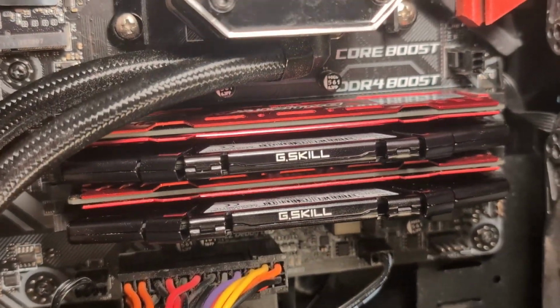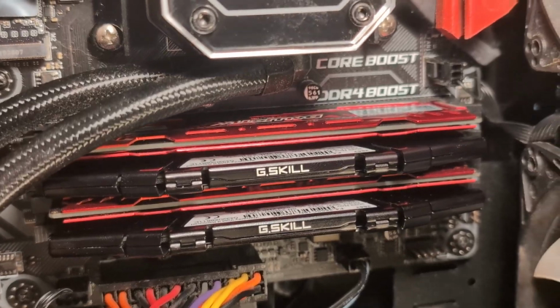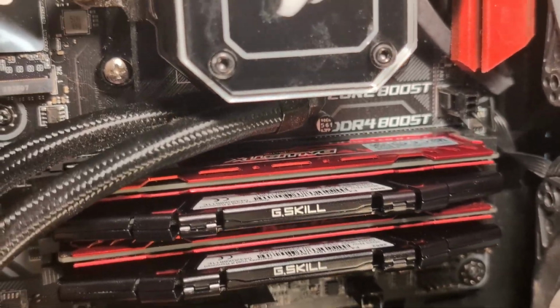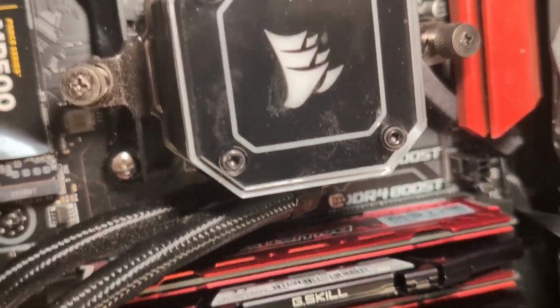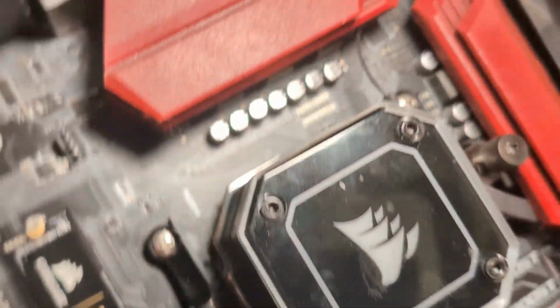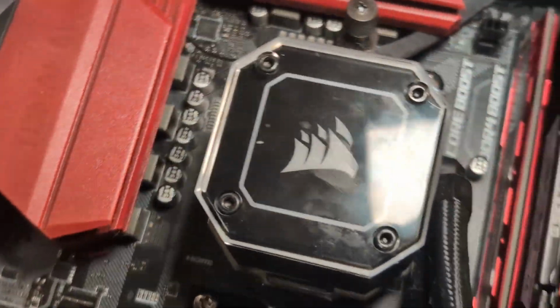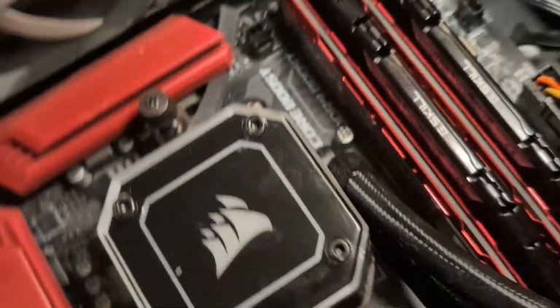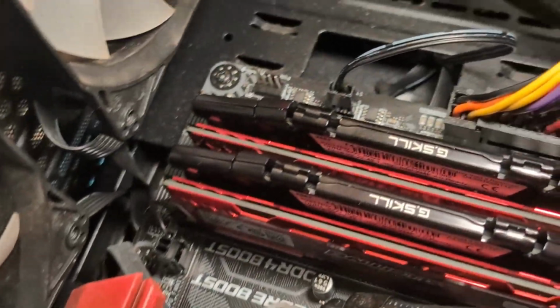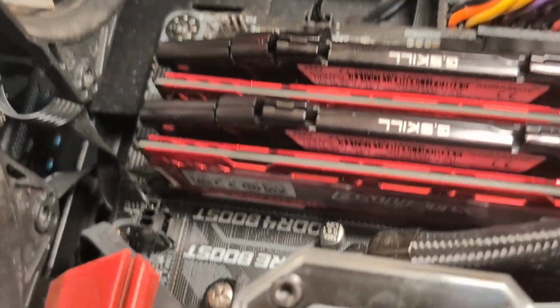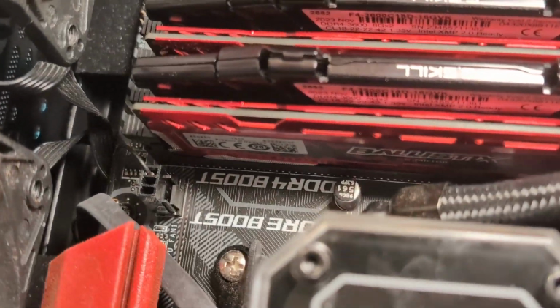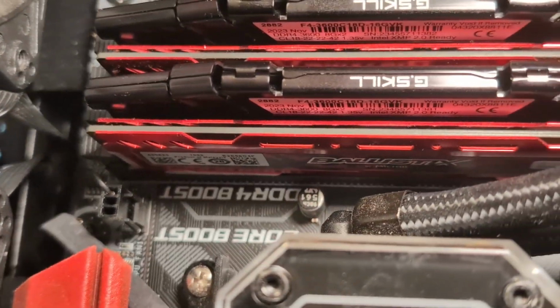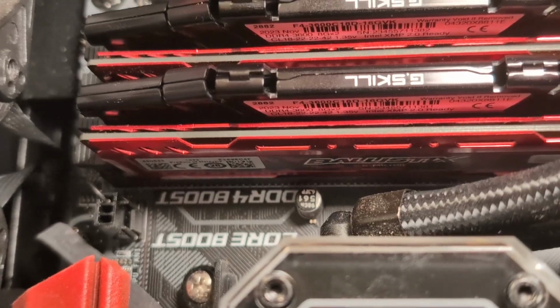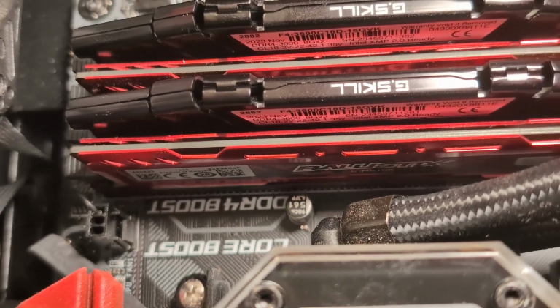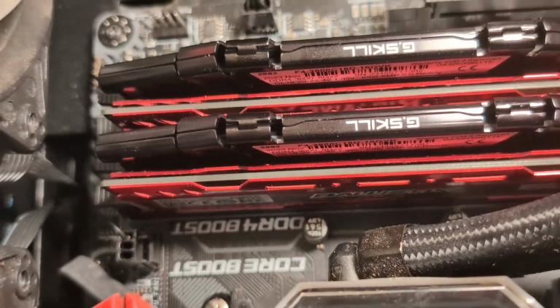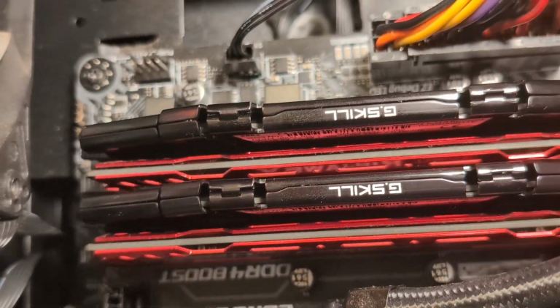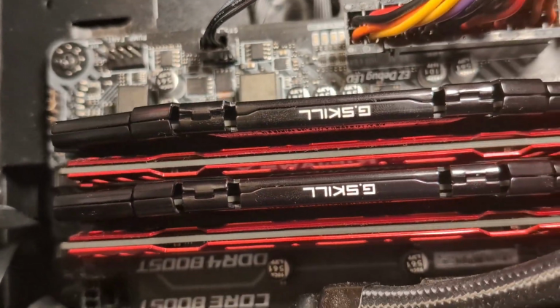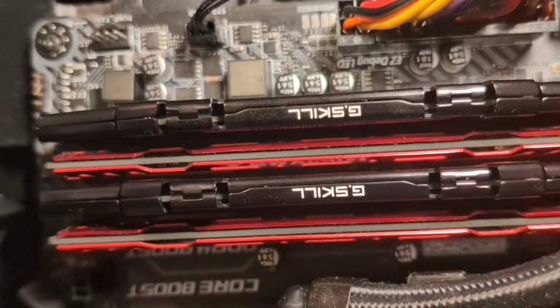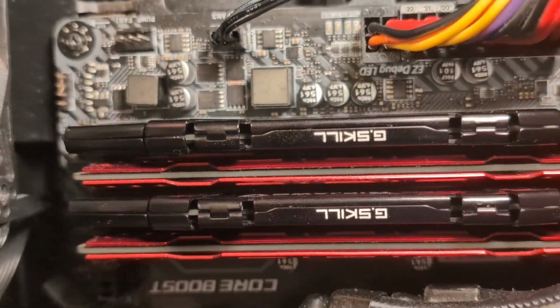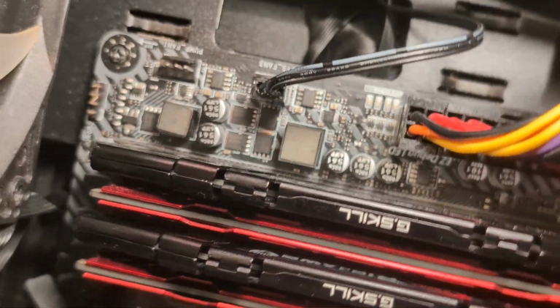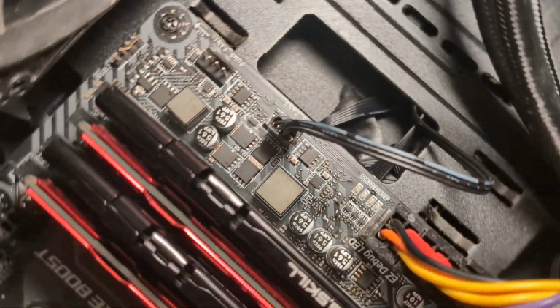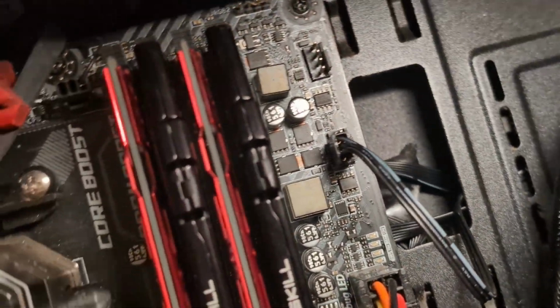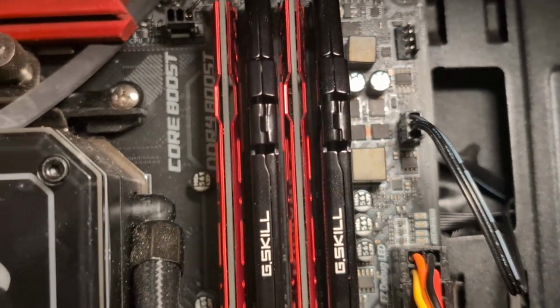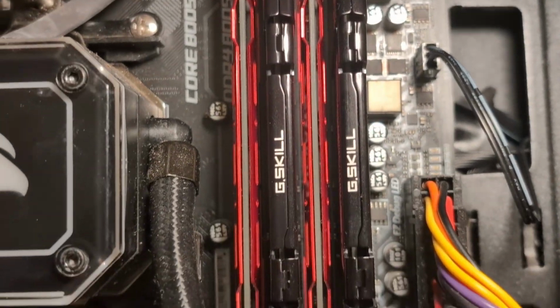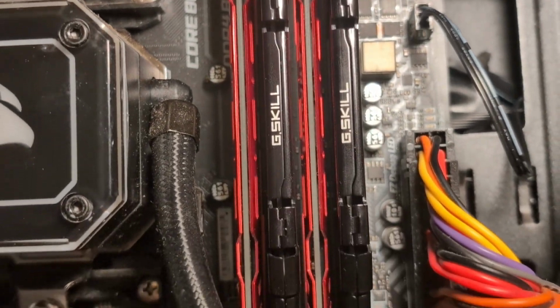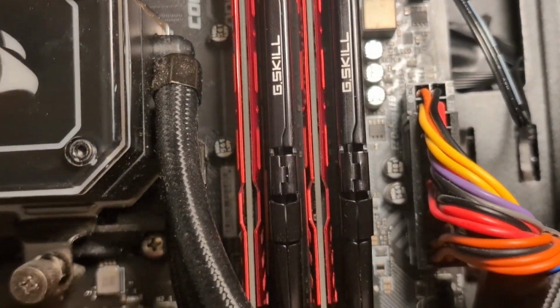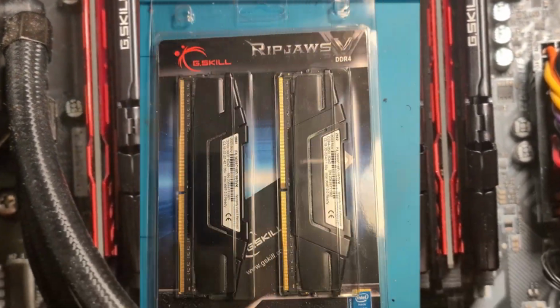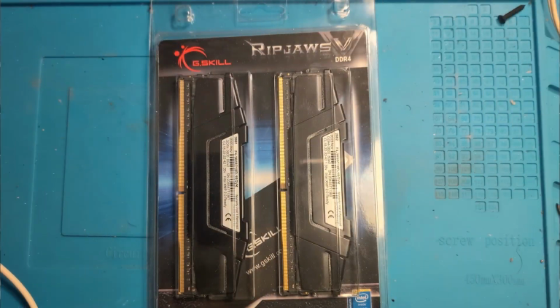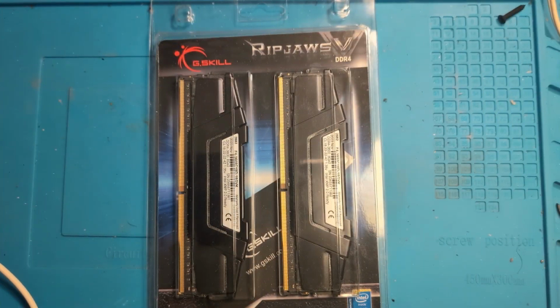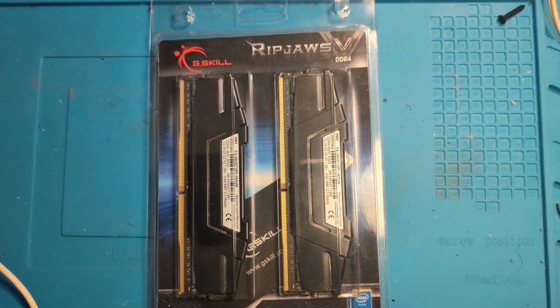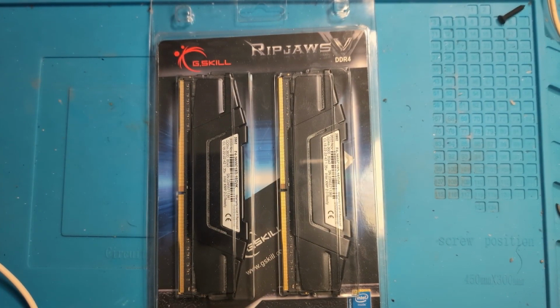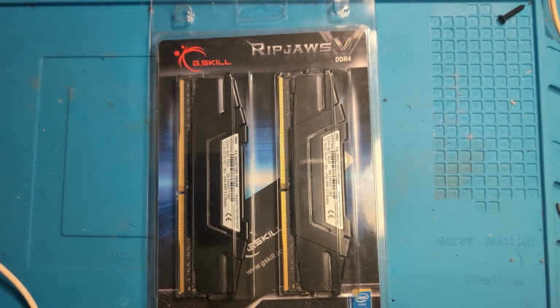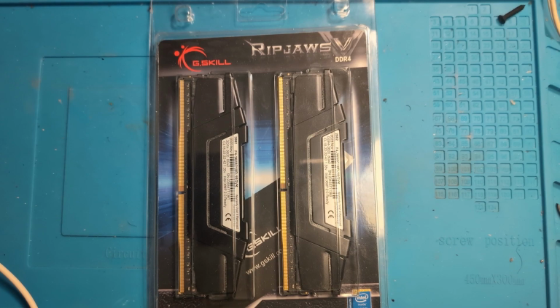Installing RAM in a PC is very easy to do. The main thing you have to watch out for is the clock speed of the RAM — you want to make sure you pair up RAM cards that have similar clock speeds. We will talk more about this a little later in the video.